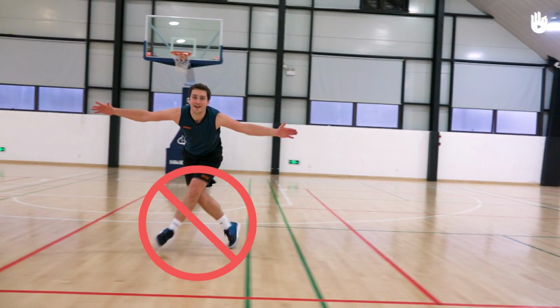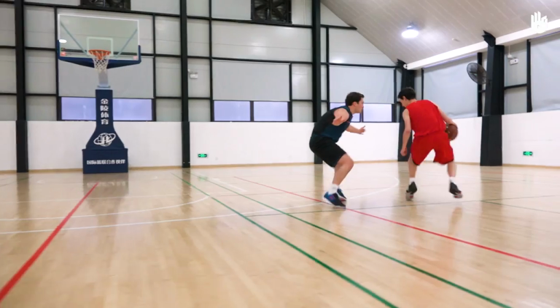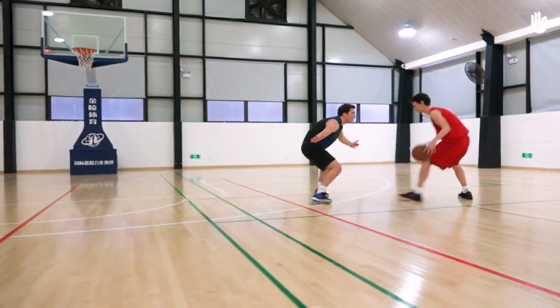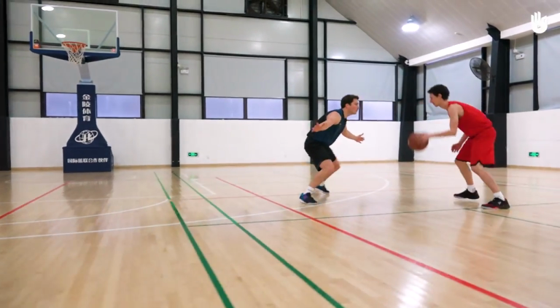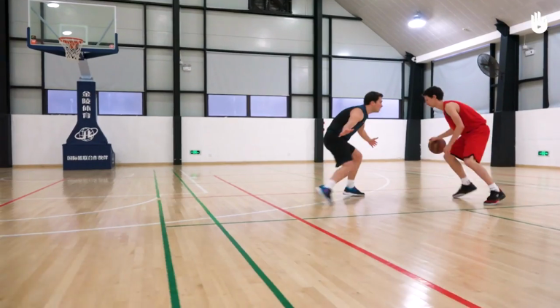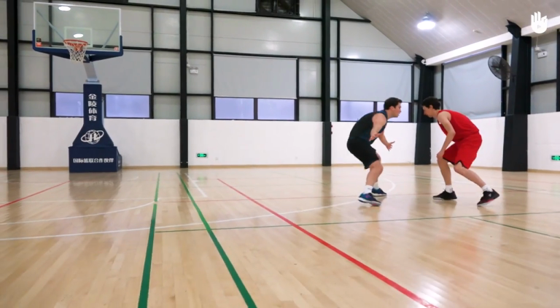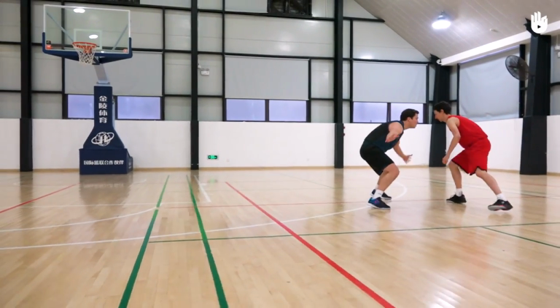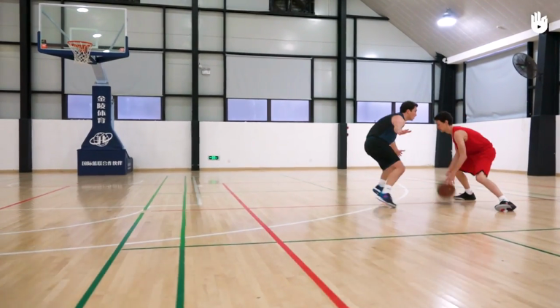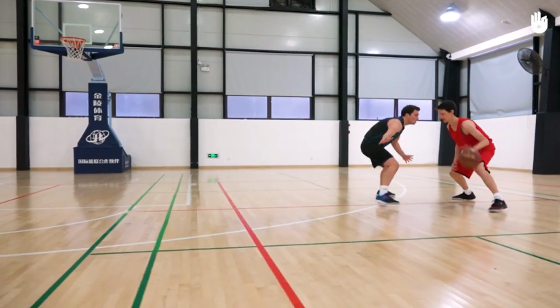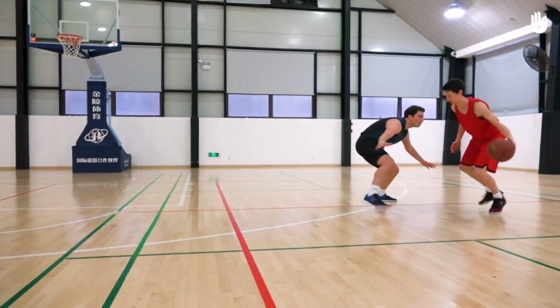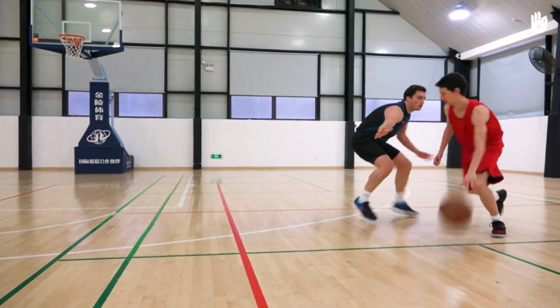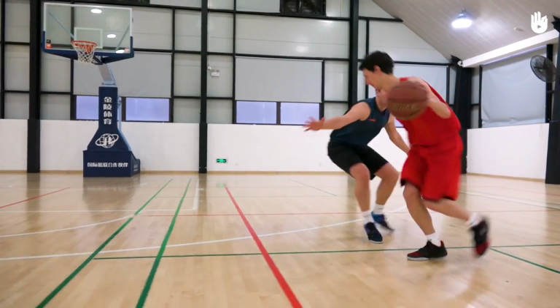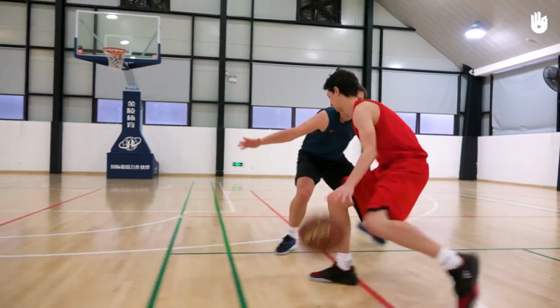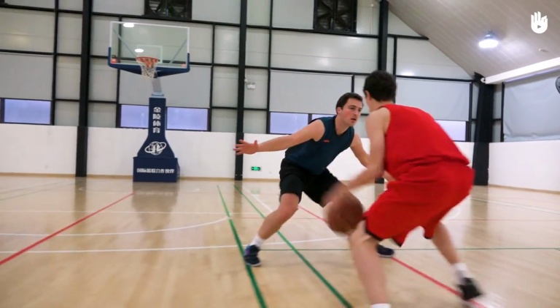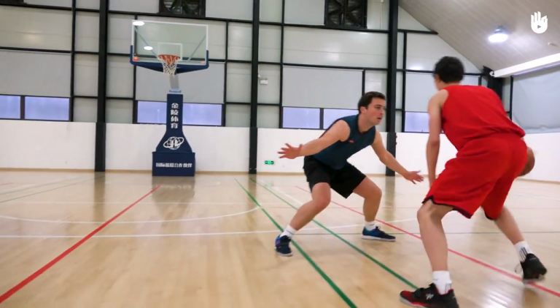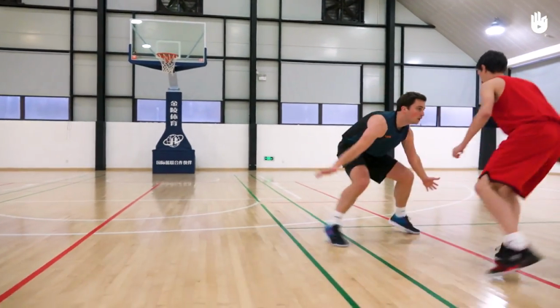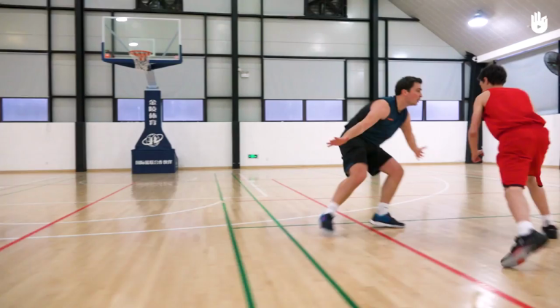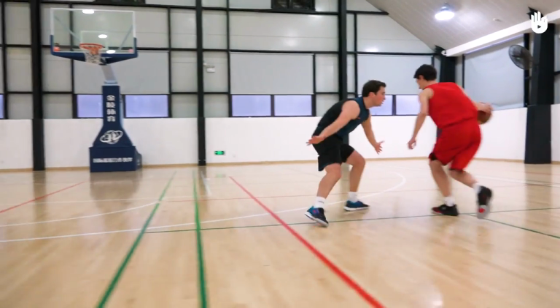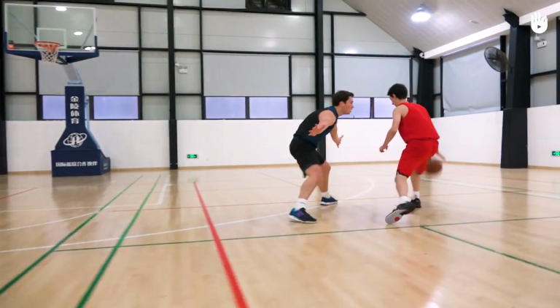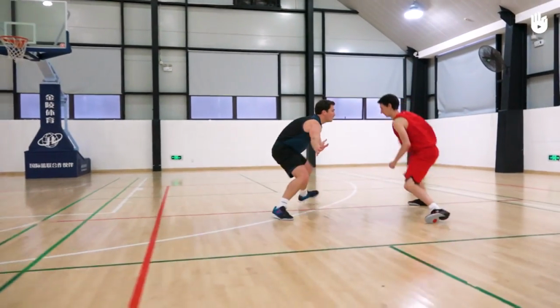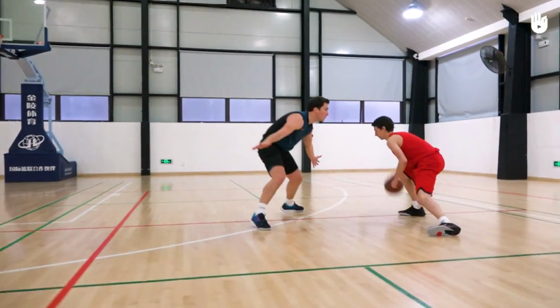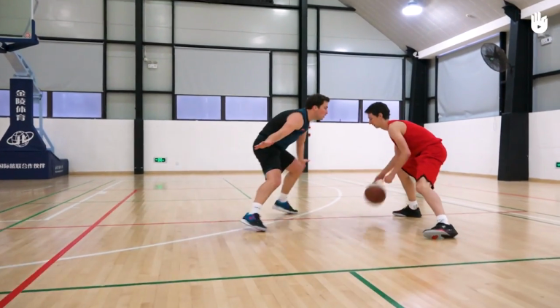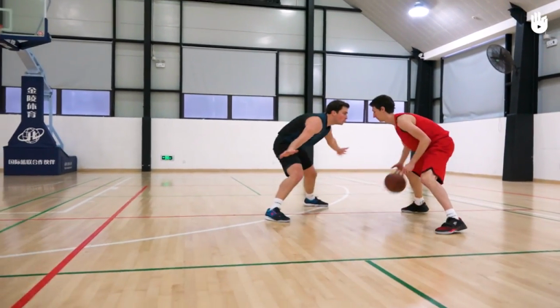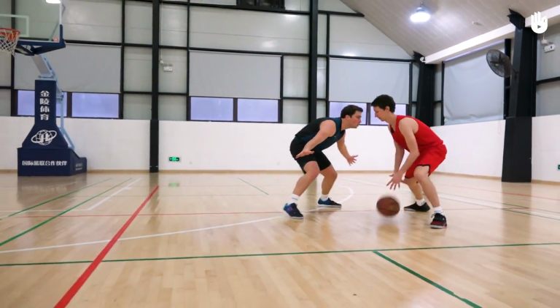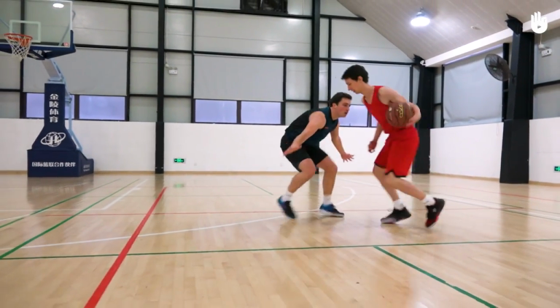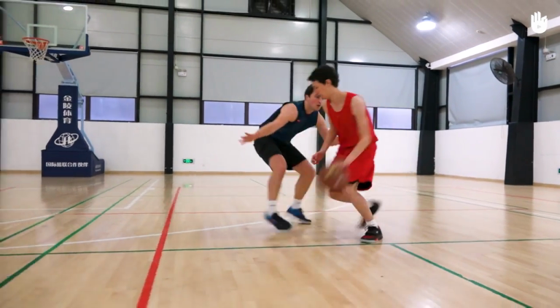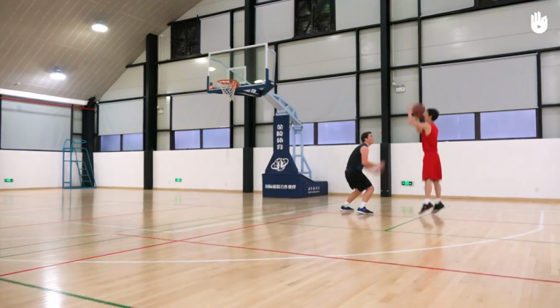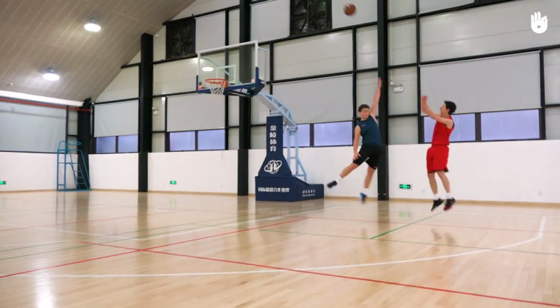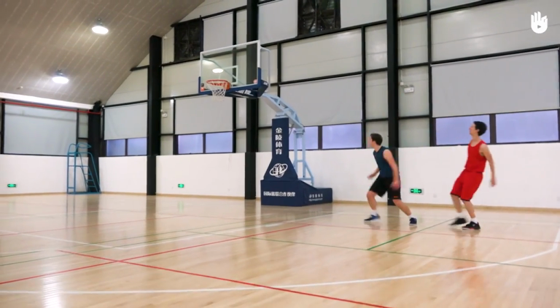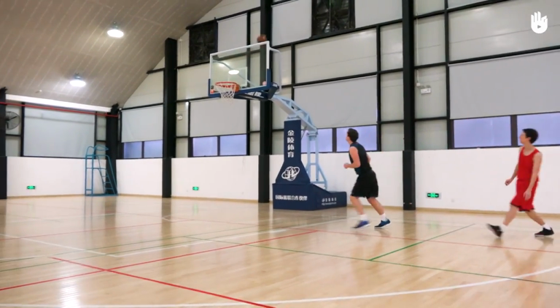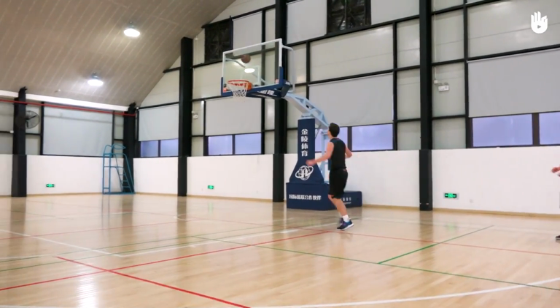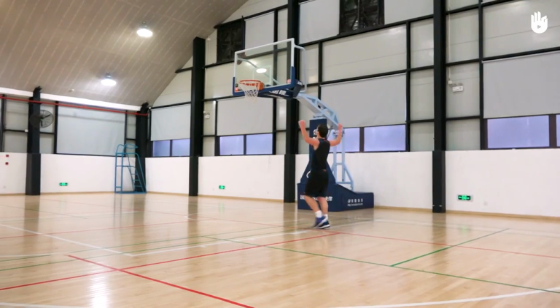The more you bend your knees, the quicker you'll be able to move. Defending requires both physical and technical skill. But even more important are the mental qualities of willpower and determination. Over to you.